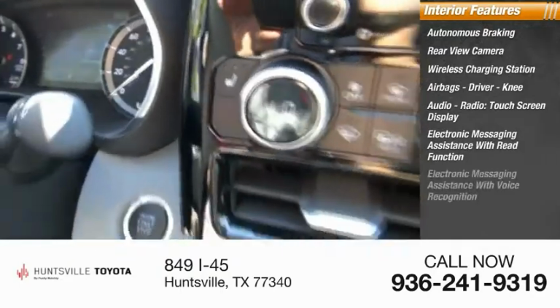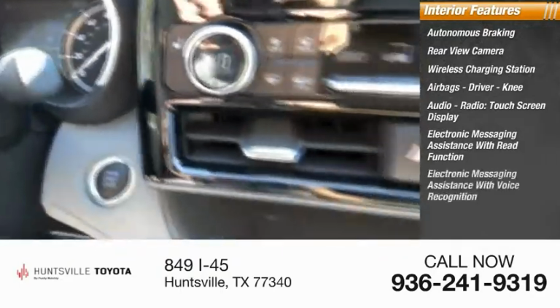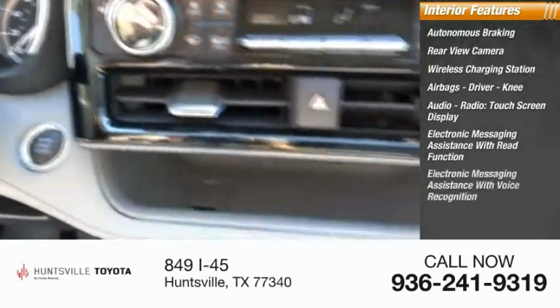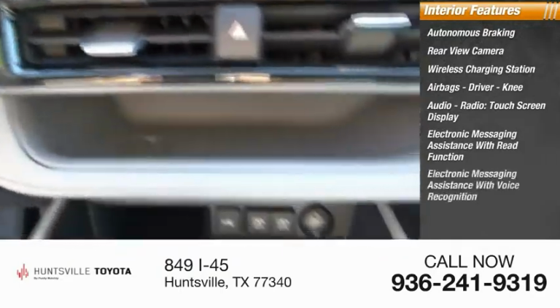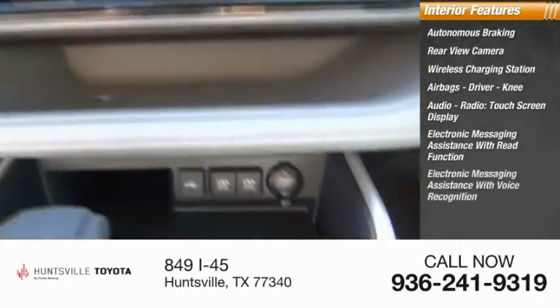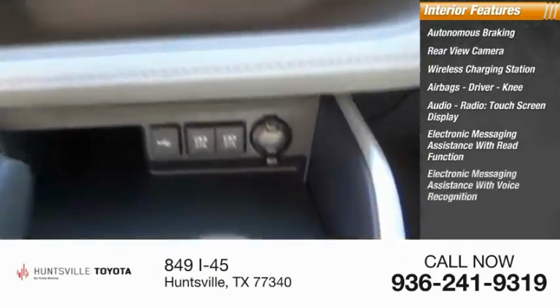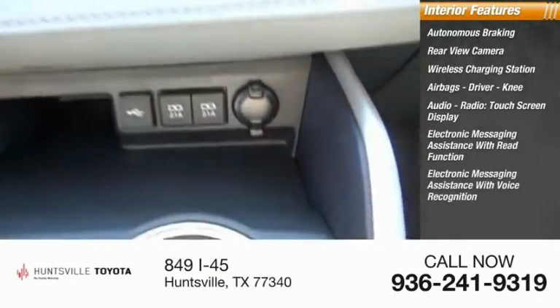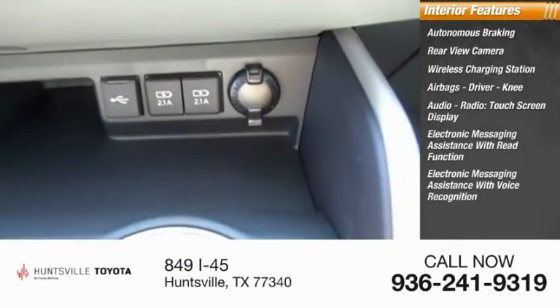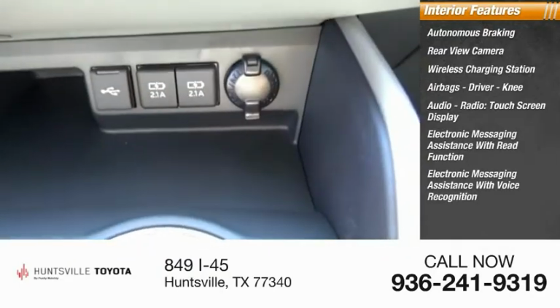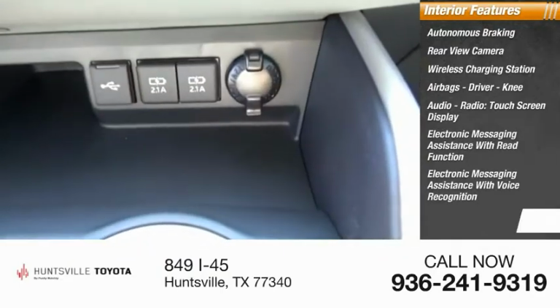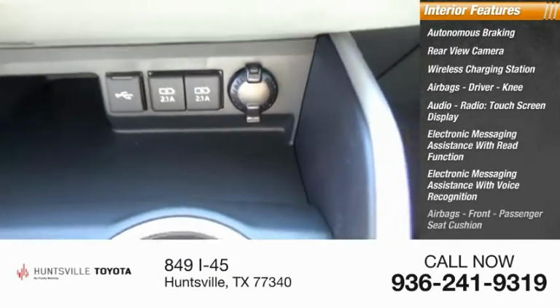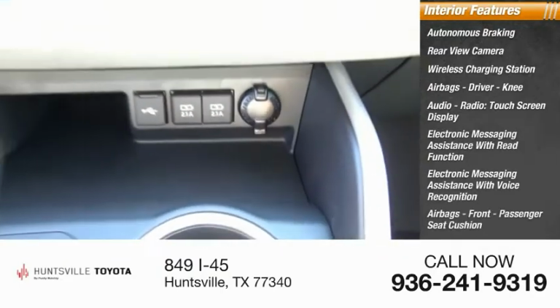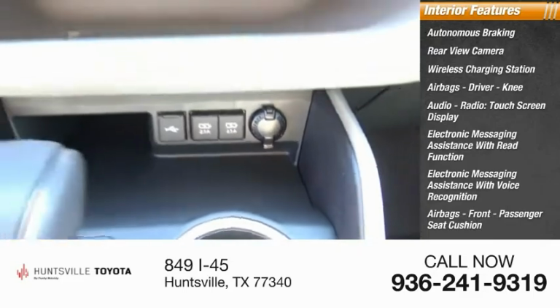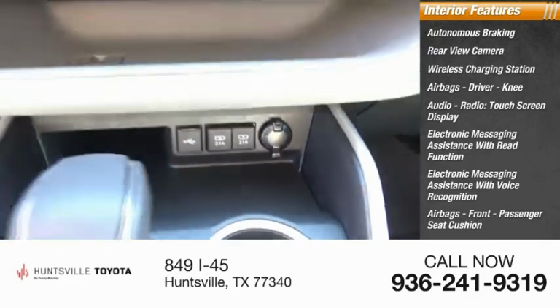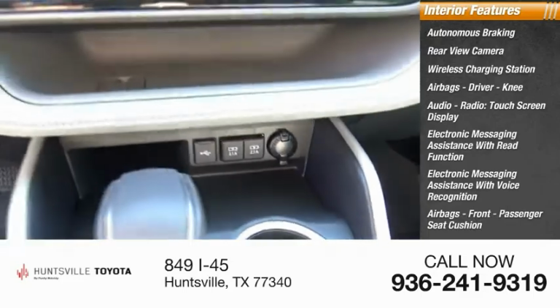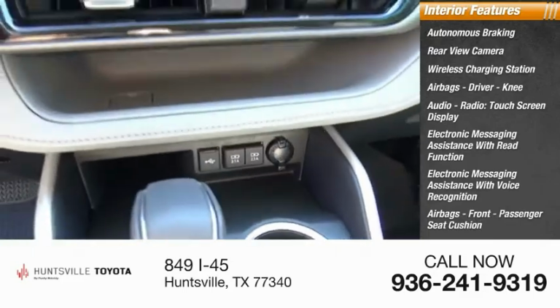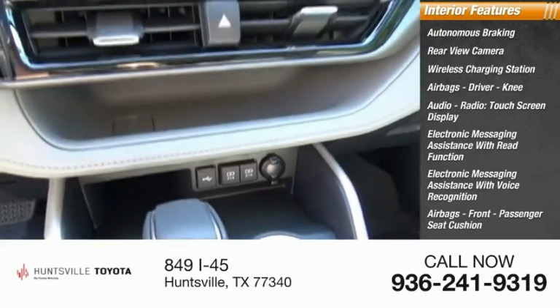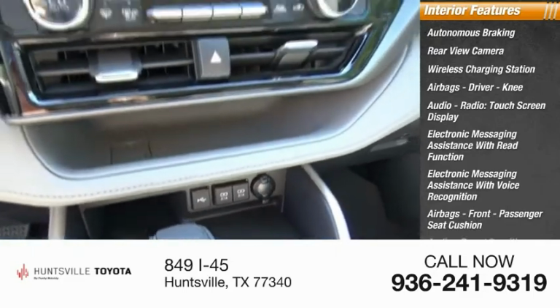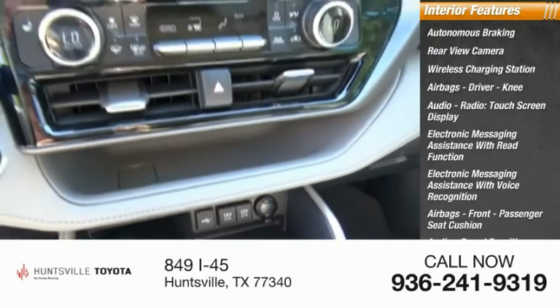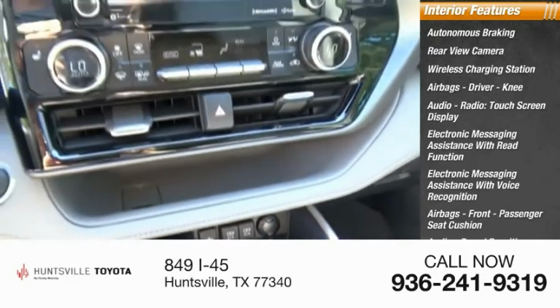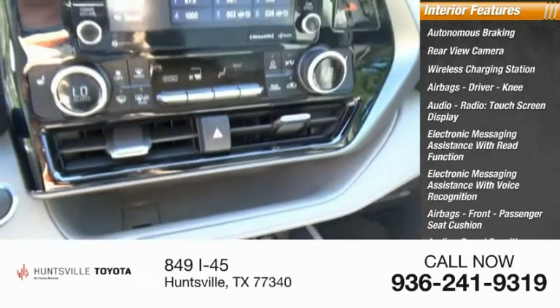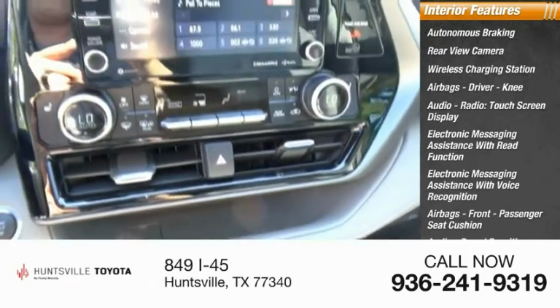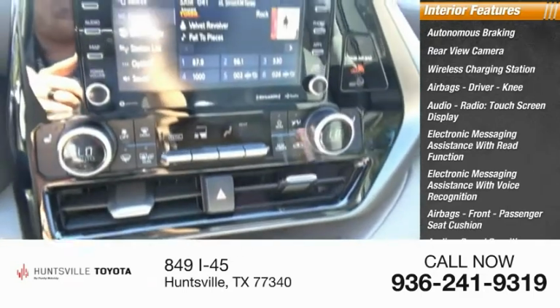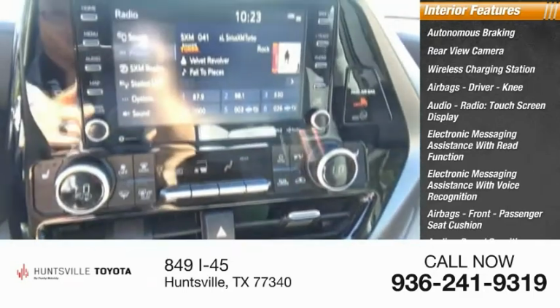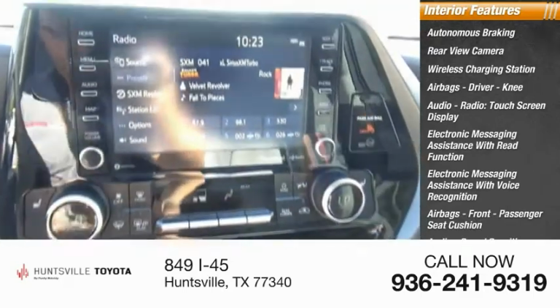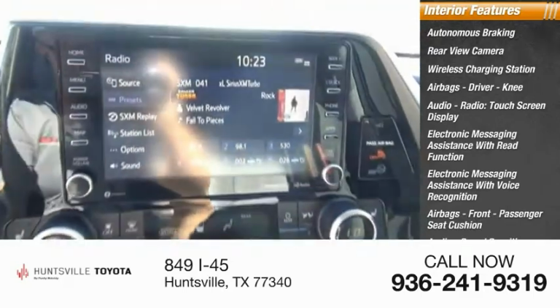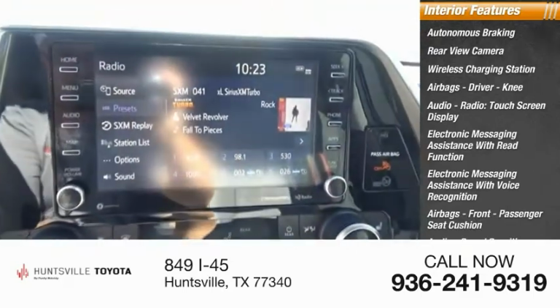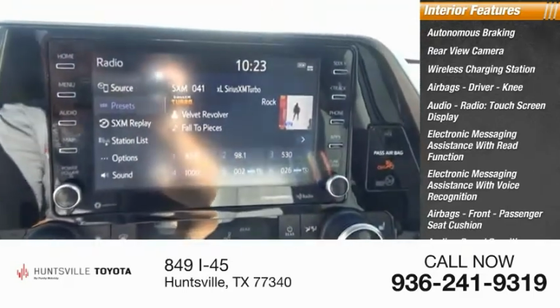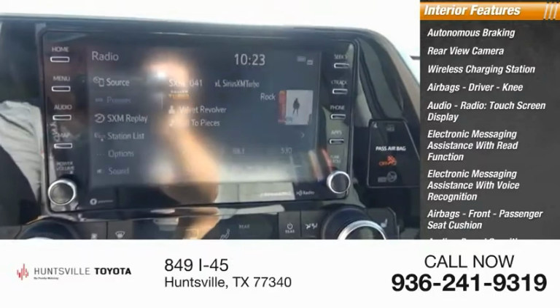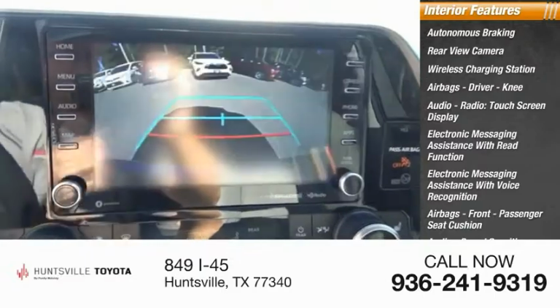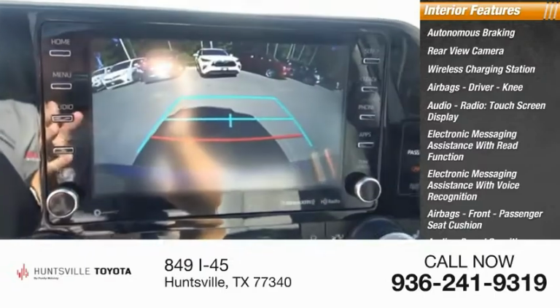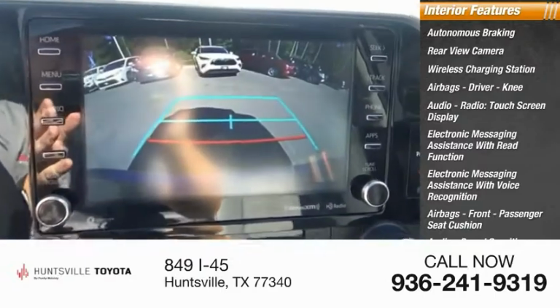Electronic messaging assistance with voice recognition, front passenger seat cushion airbags, audio with speed sensitive volume control, vehicle assistance app, and roadside assistance.